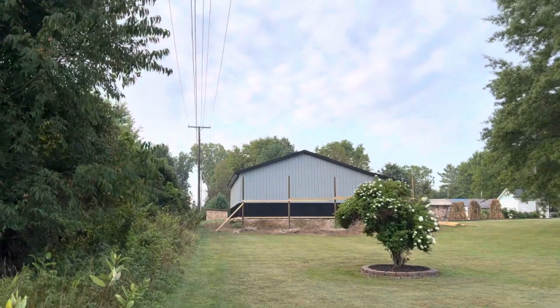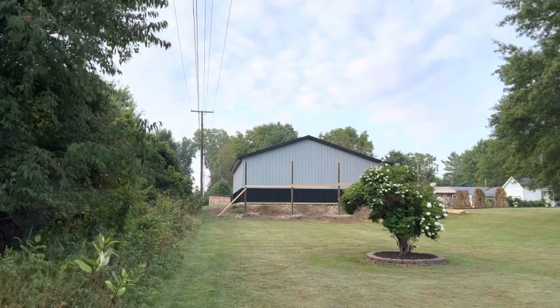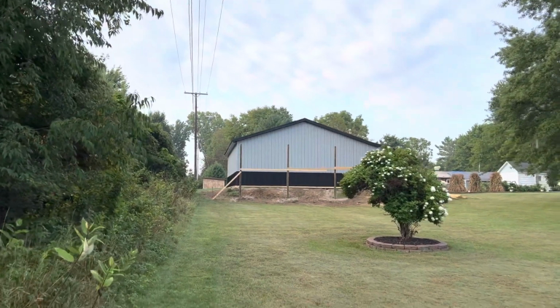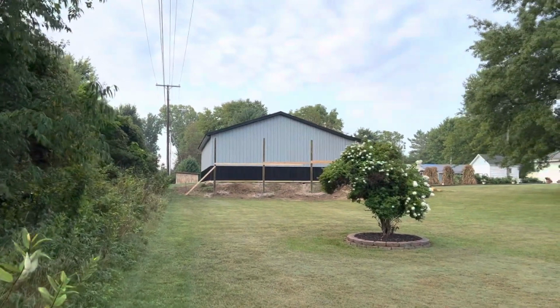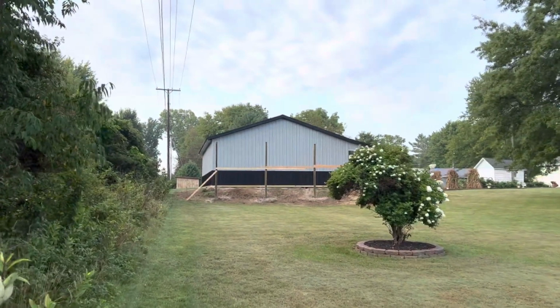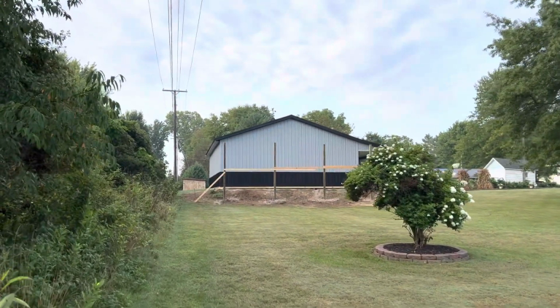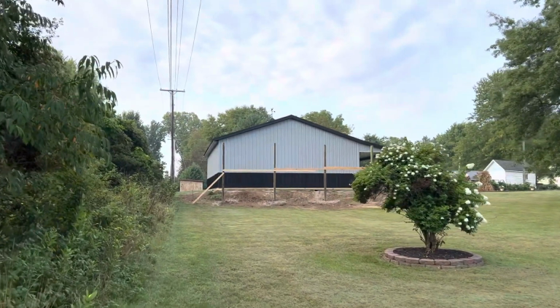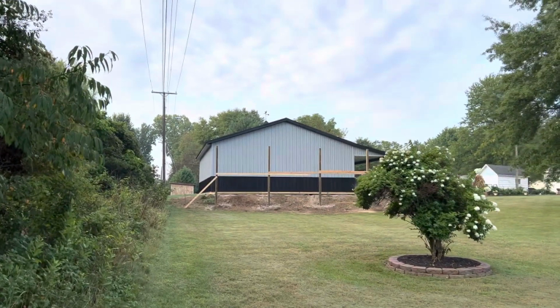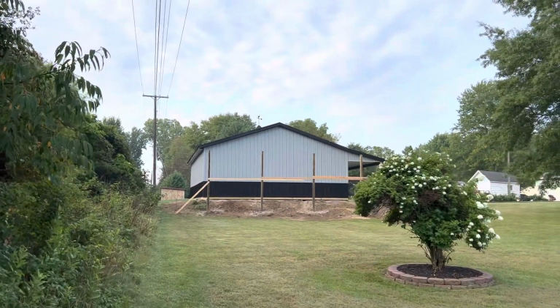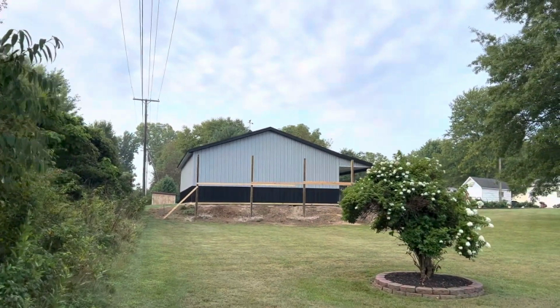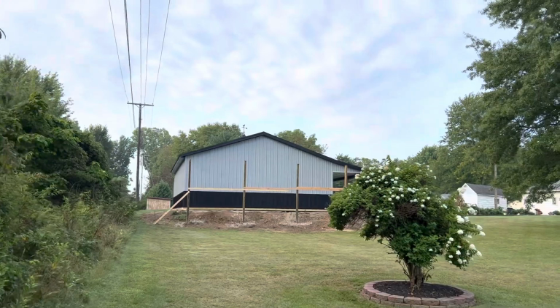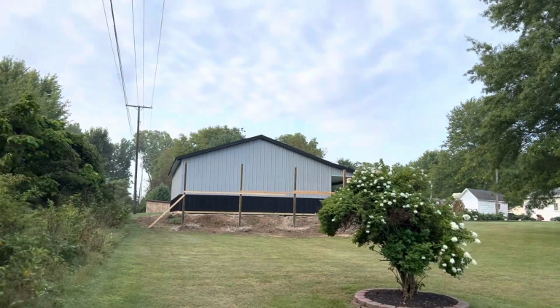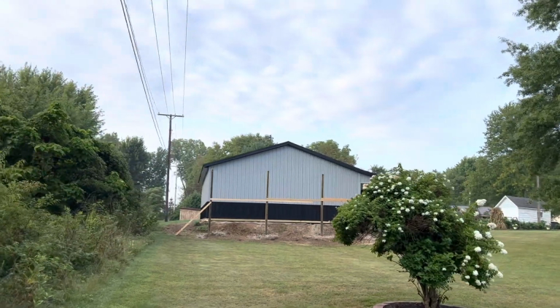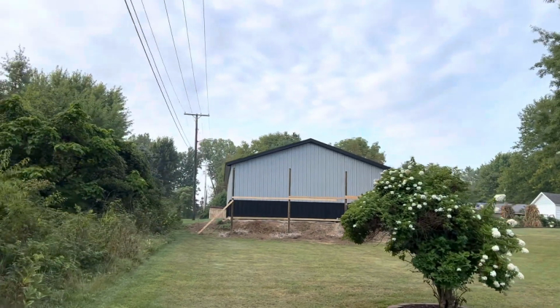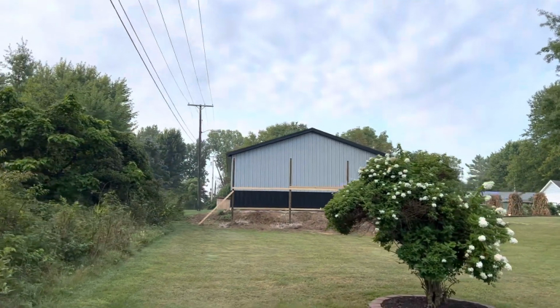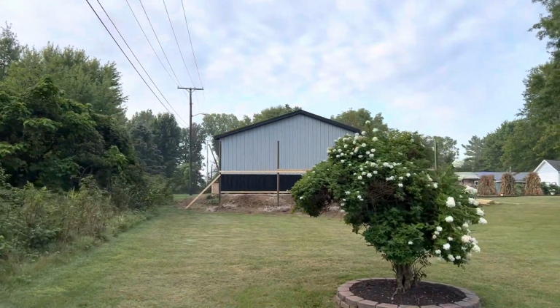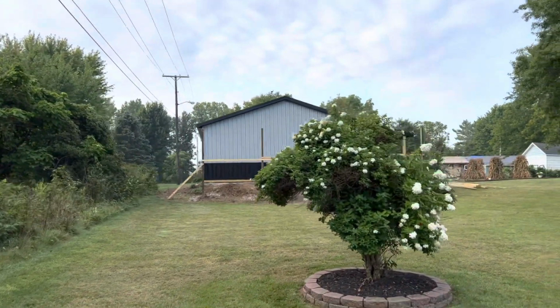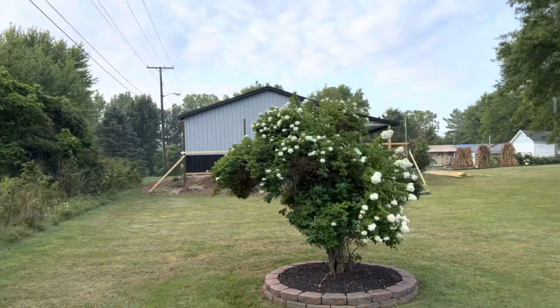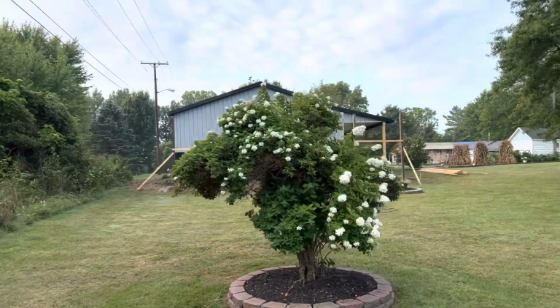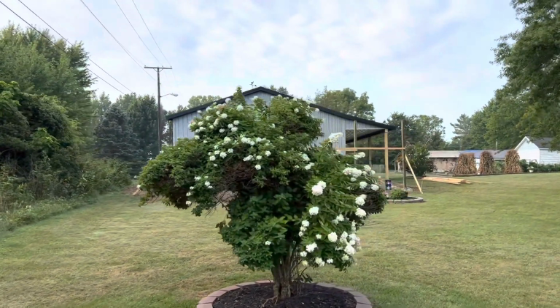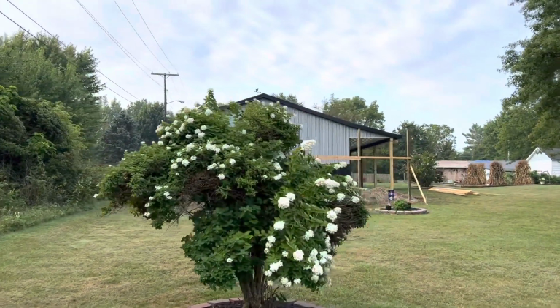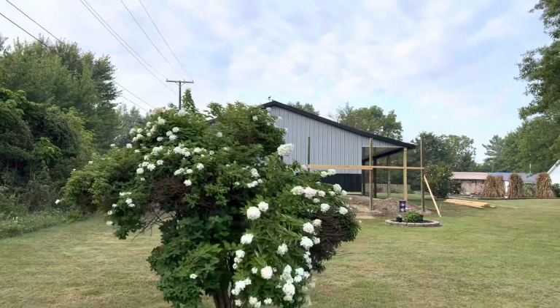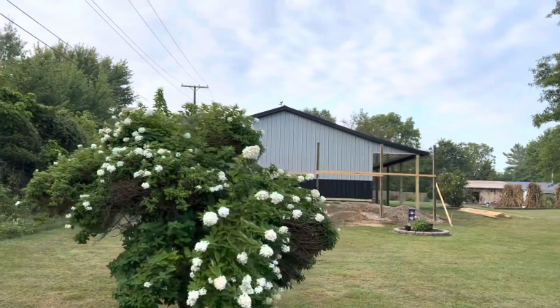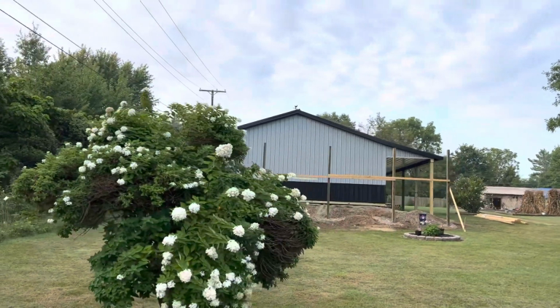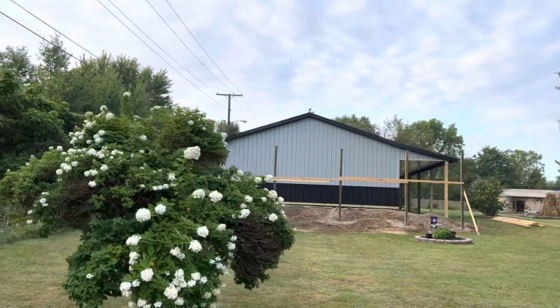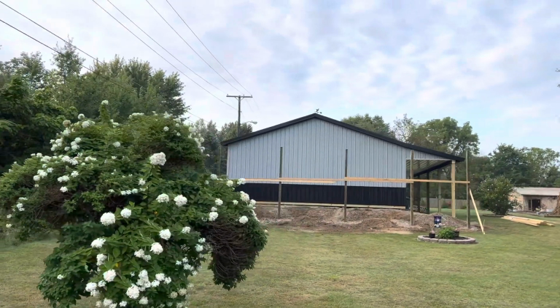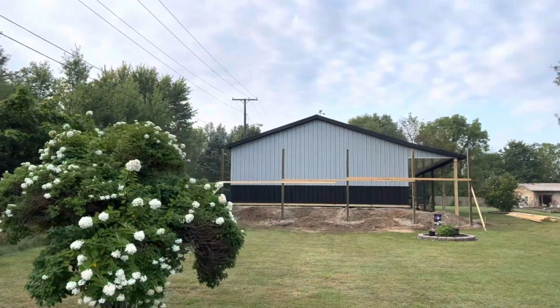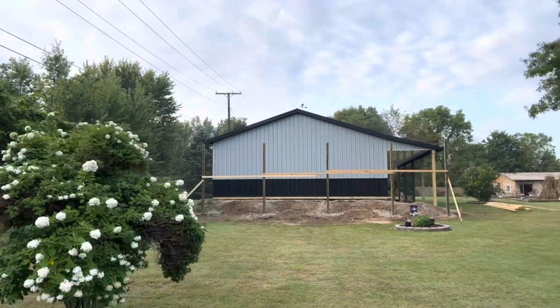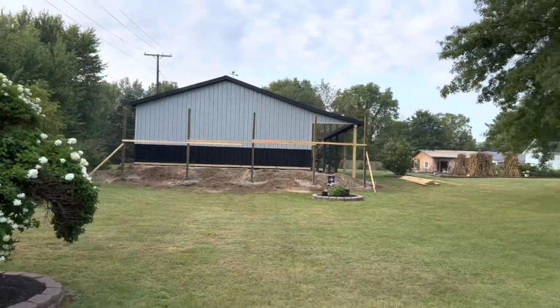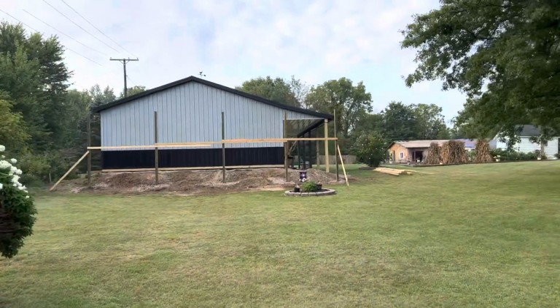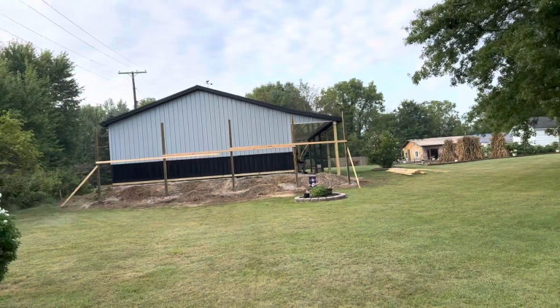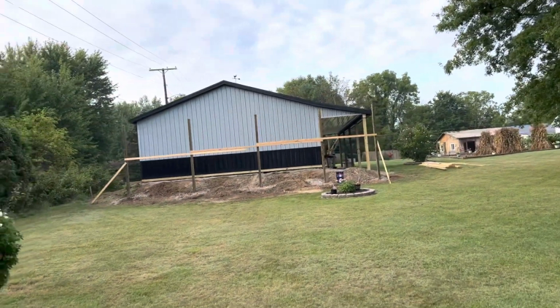Alright YouTube, hey Josh here from Columbia Company. Check out this project right here — this is a 30 by 40, 10 feet tall. You can see the setup on how we're getting the wraparound porch set up on this. You can see it's got a cupola.